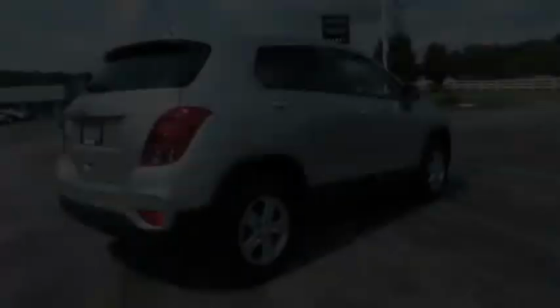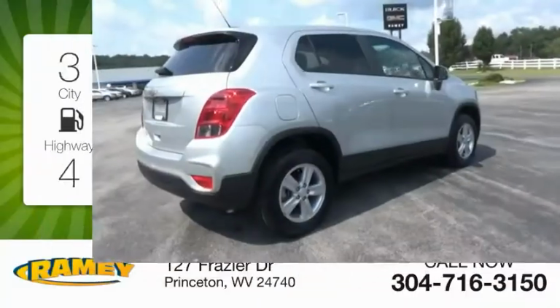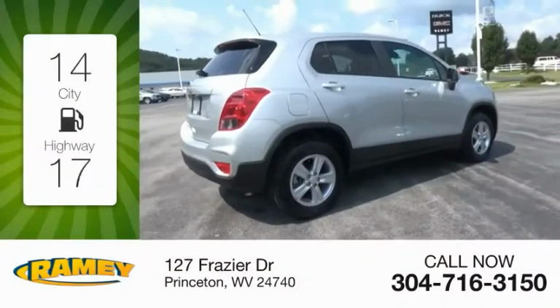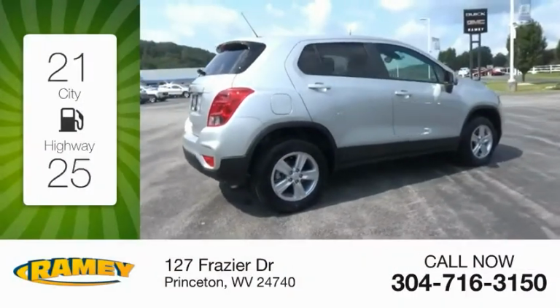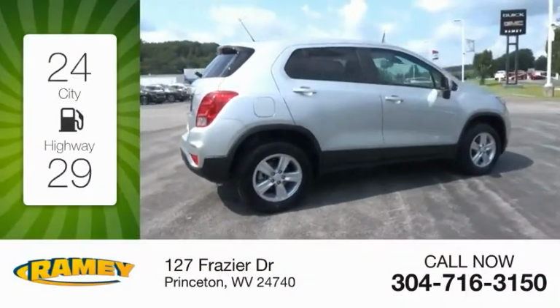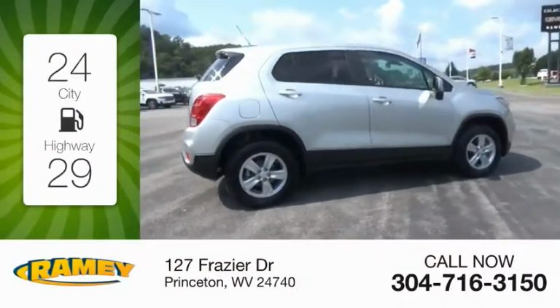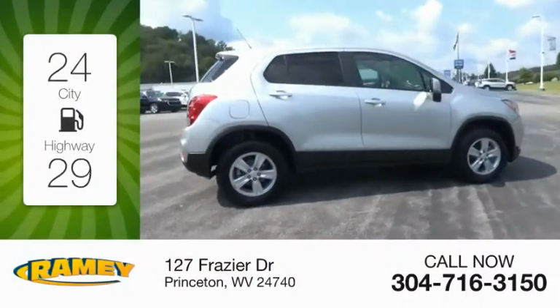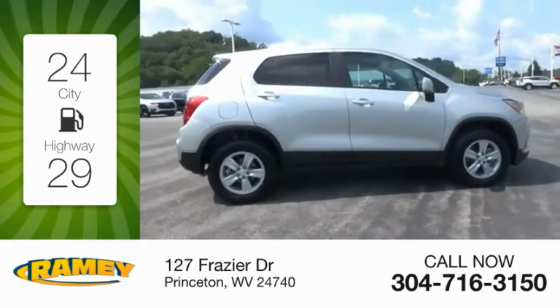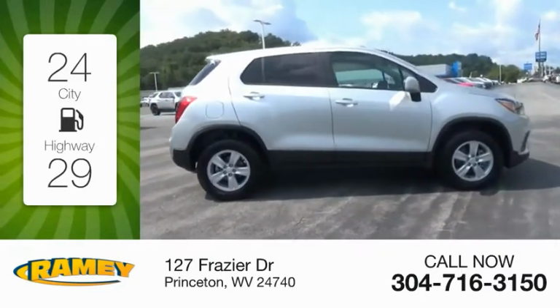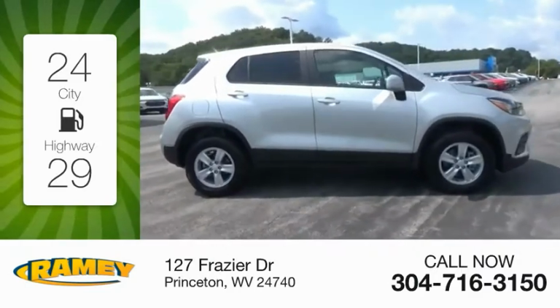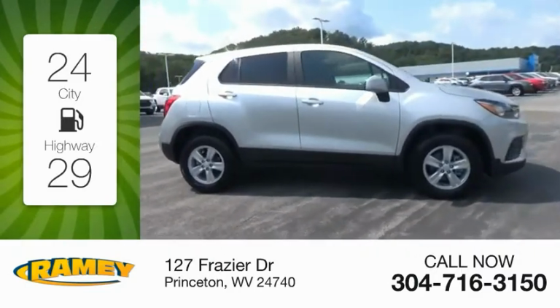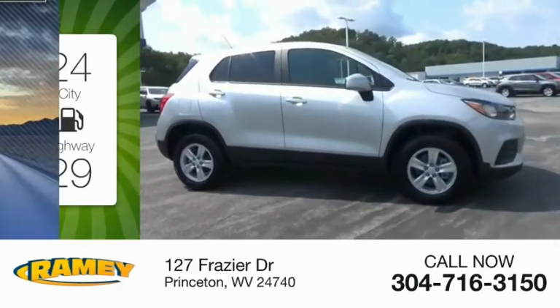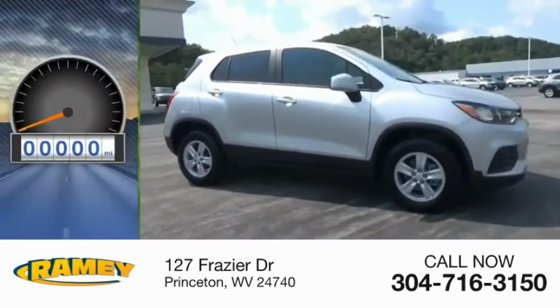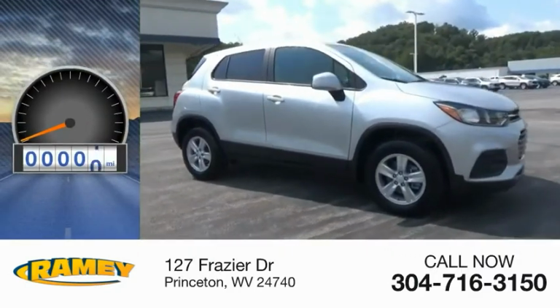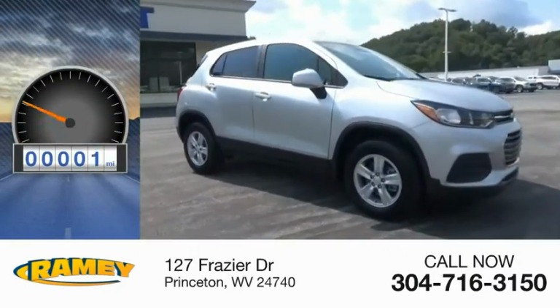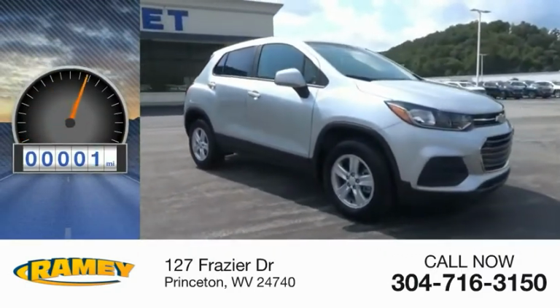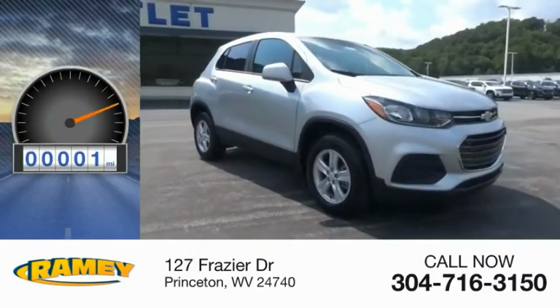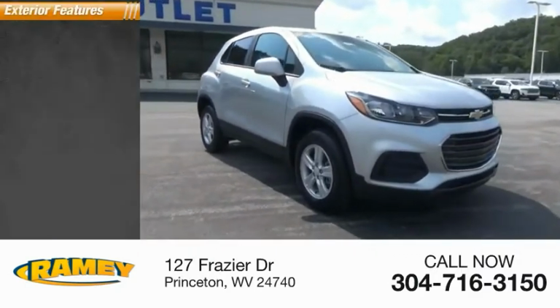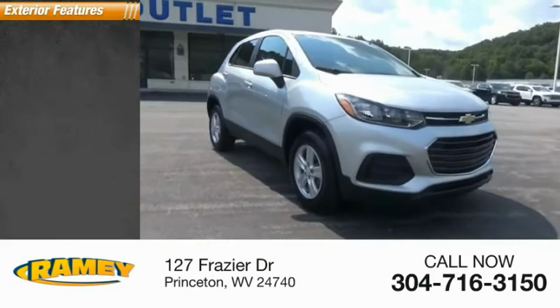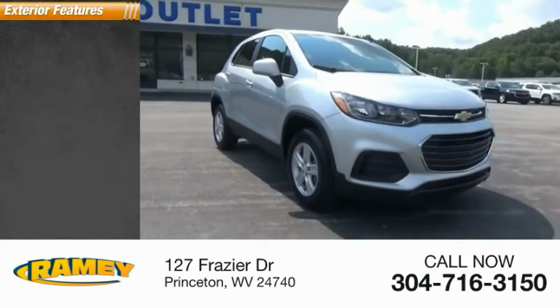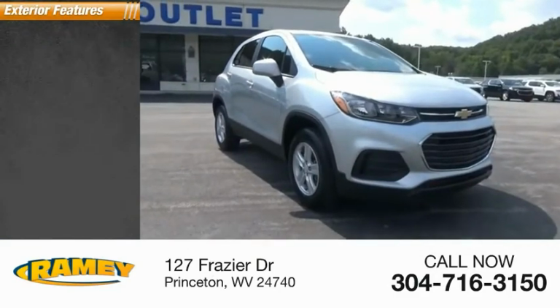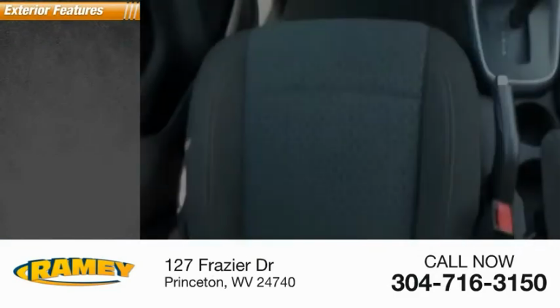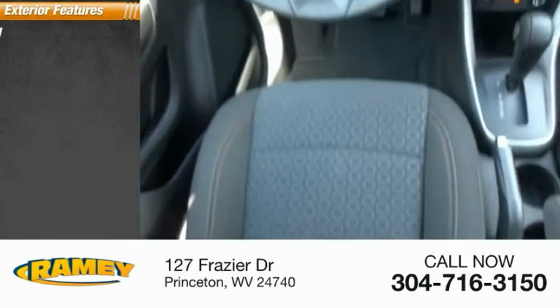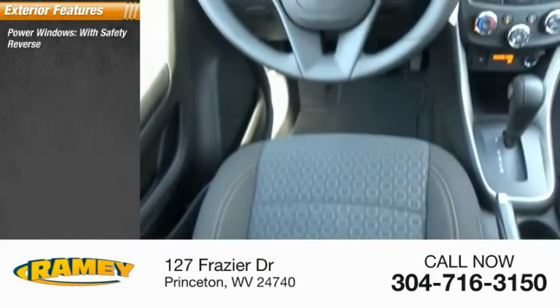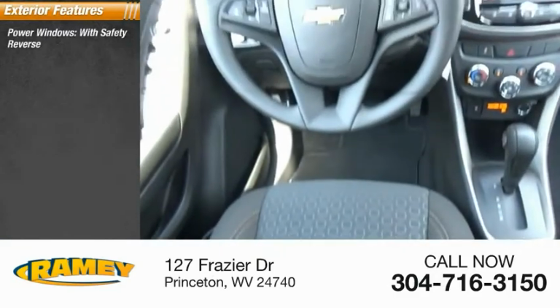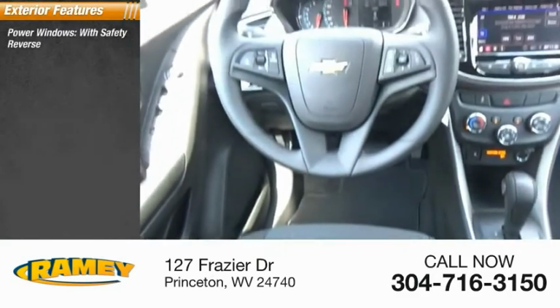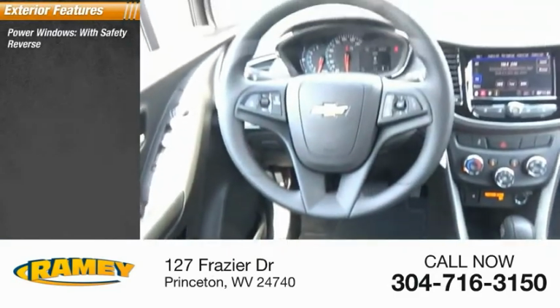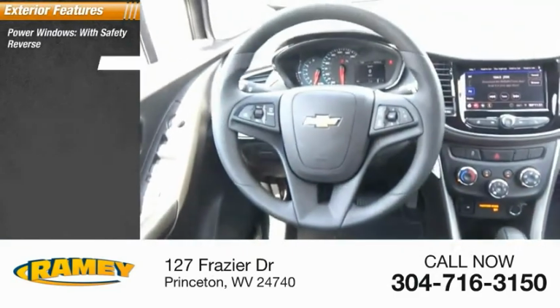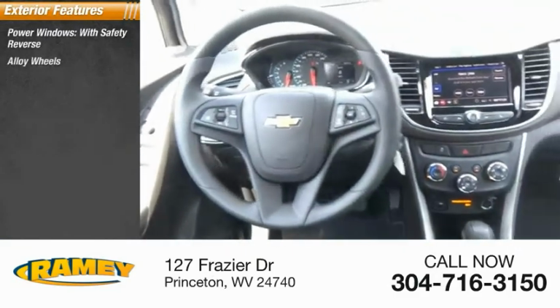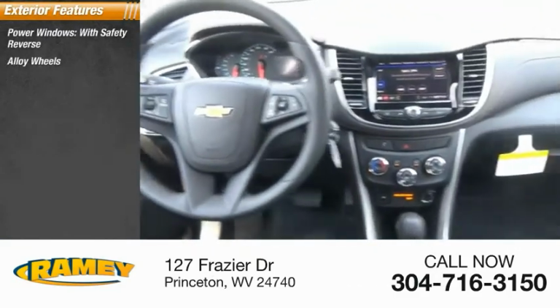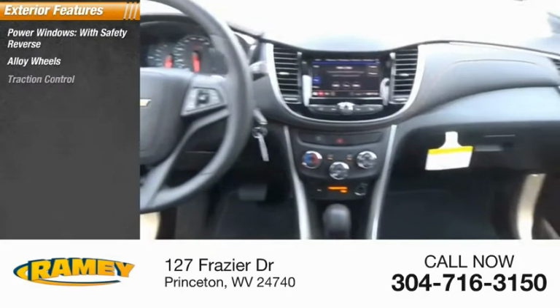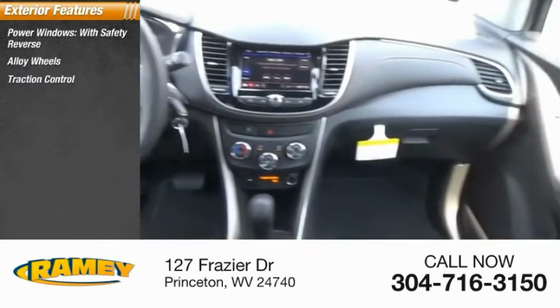Great fuel efficiency saves you money by requiring fewer trips to the gas station. This vehicle has less than 100 miles. Here are some of this vehicle's great options: power windows with safety reverse, alloy wheels, traction control.